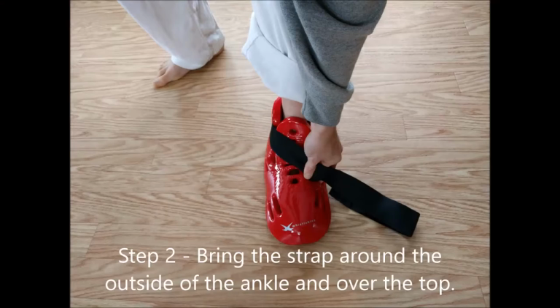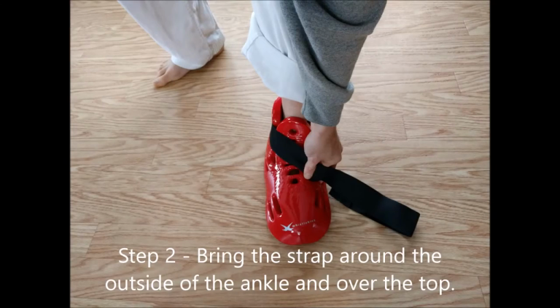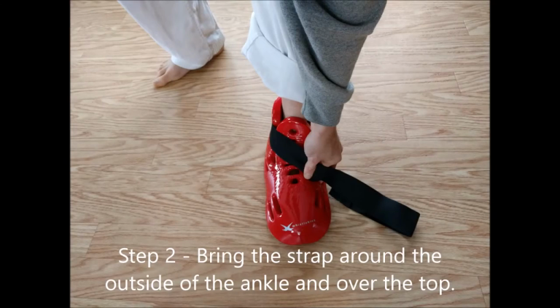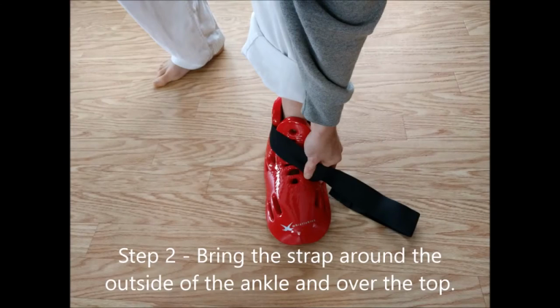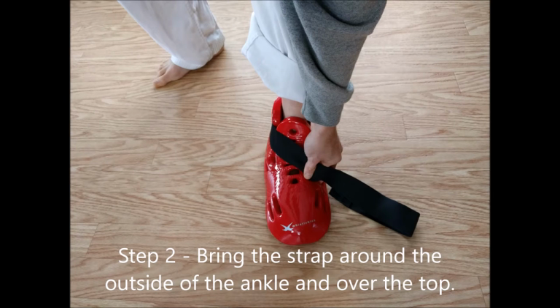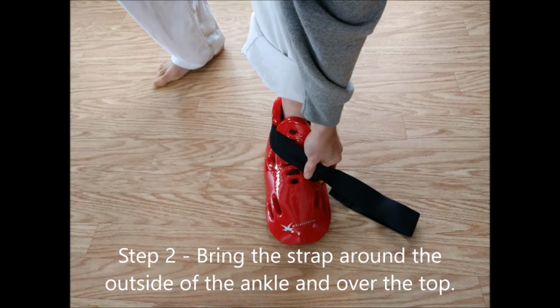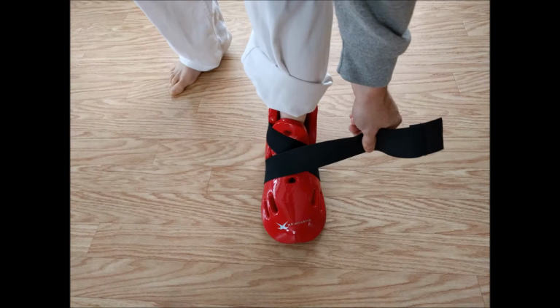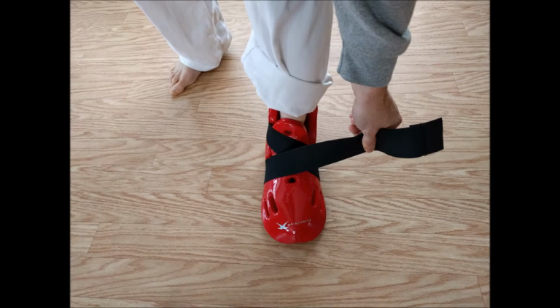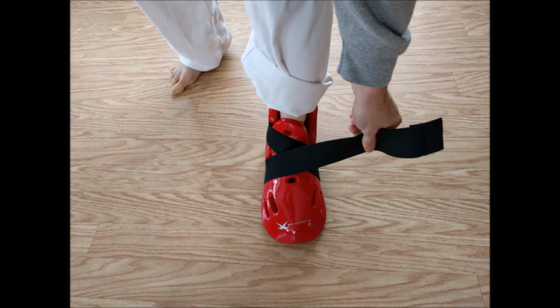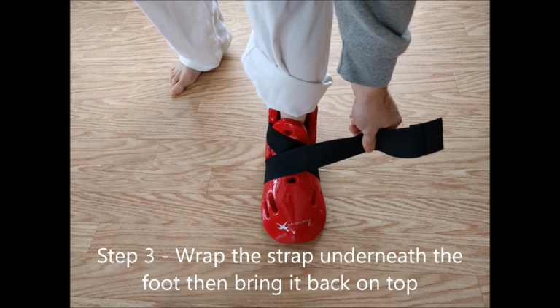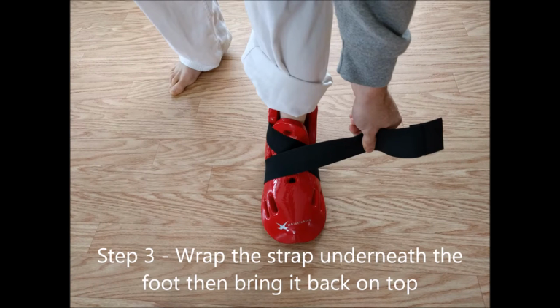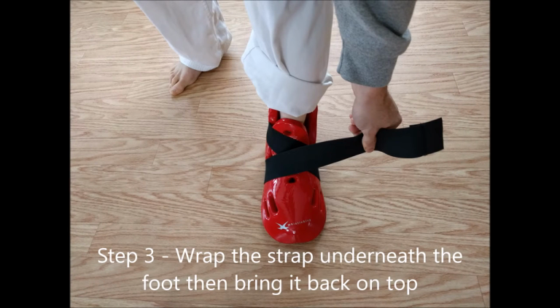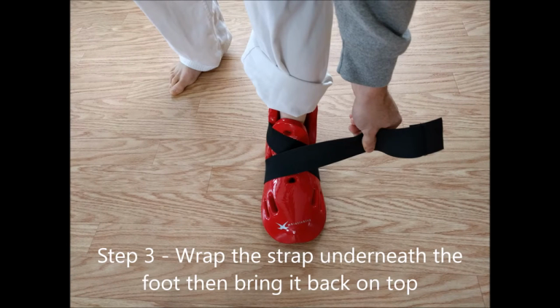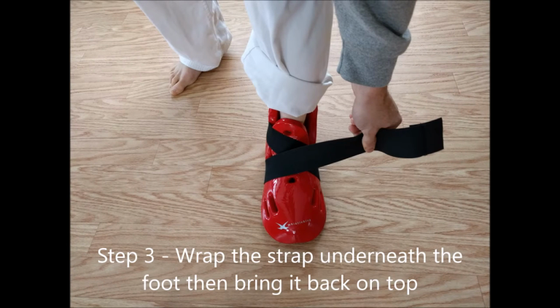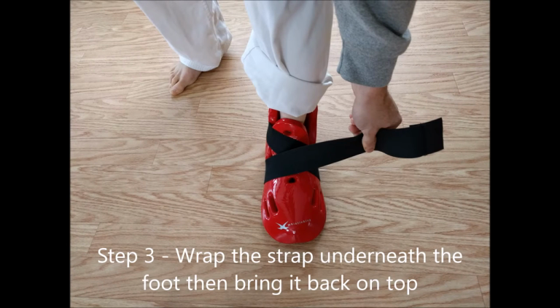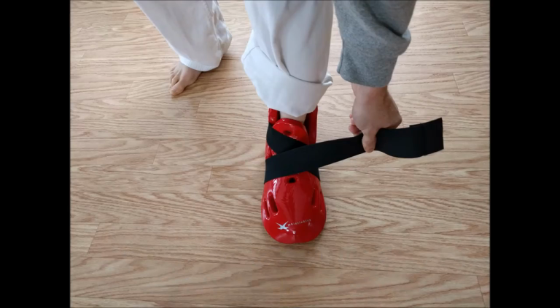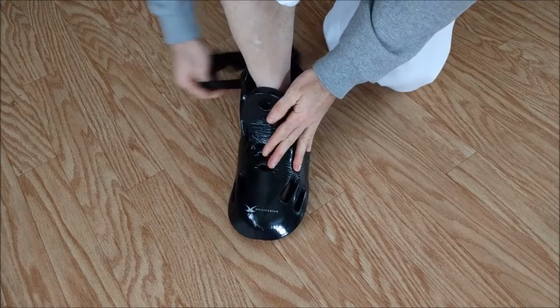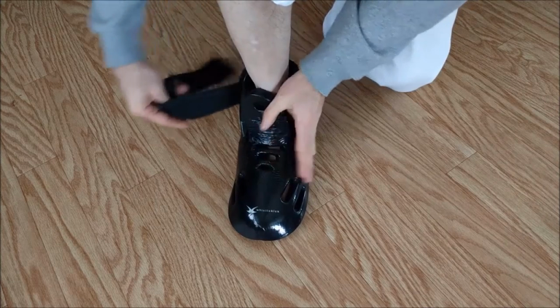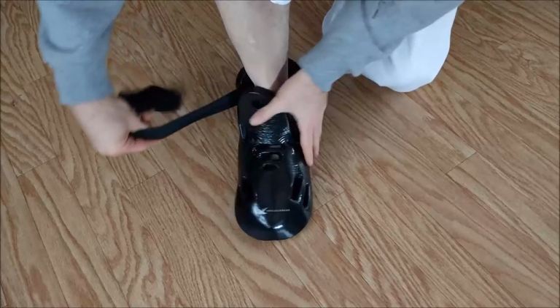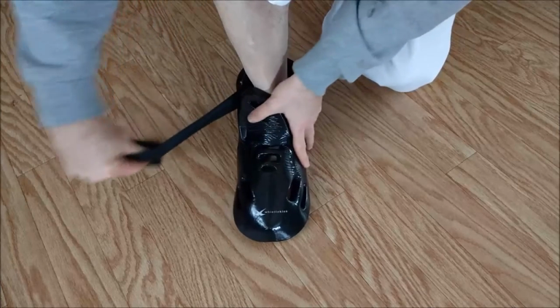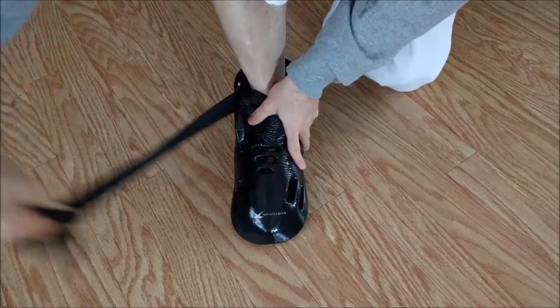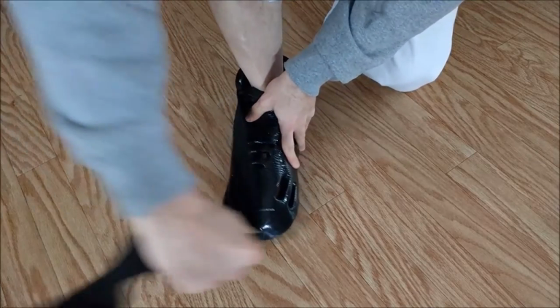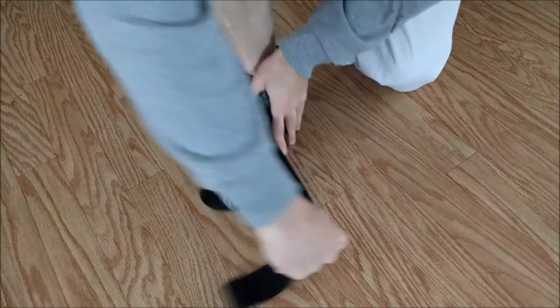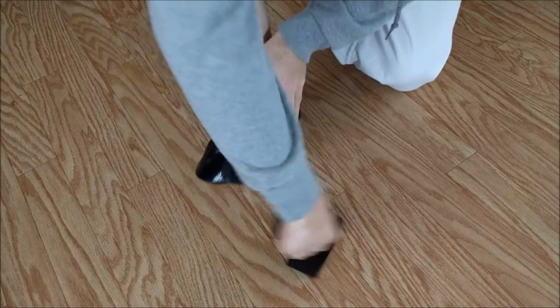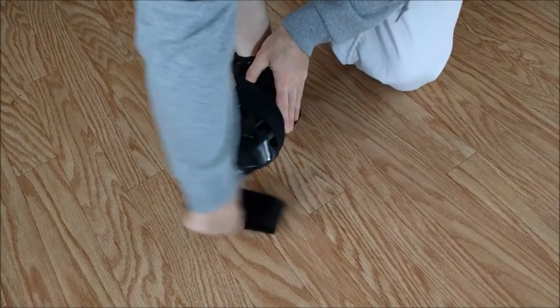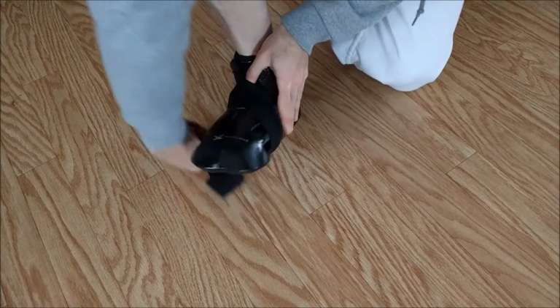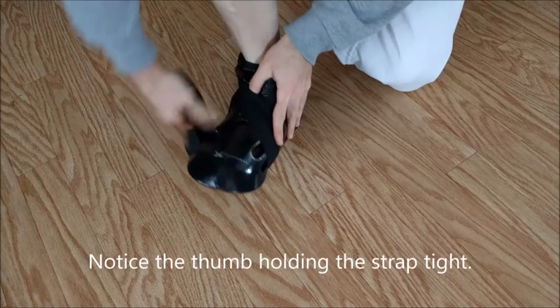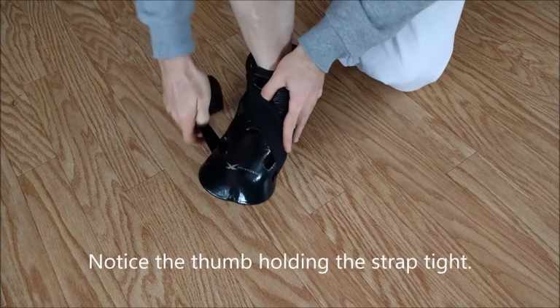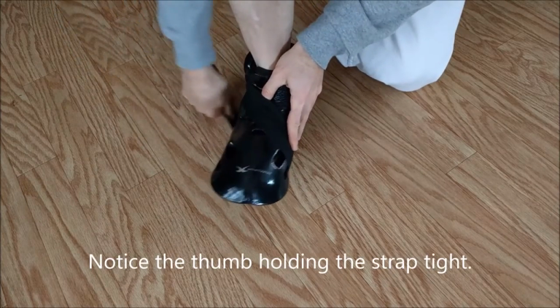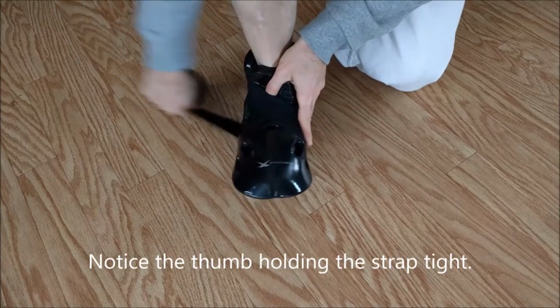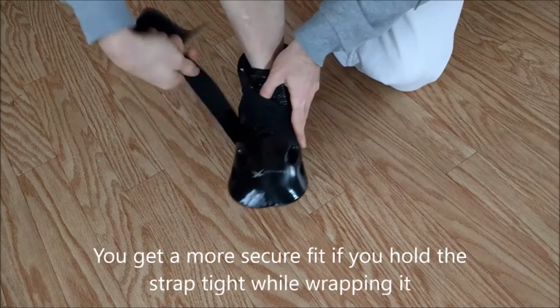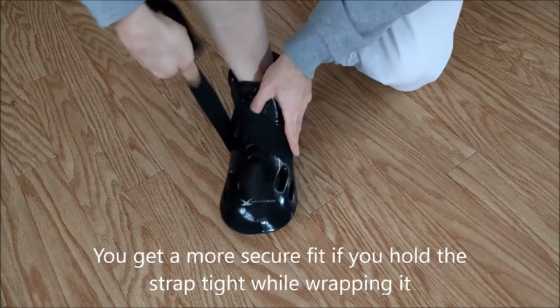Bring the strap from around the back, over the top, then underneath and back around — make kind of a figure eight. You want to hold the strap tightly as you do this. That'll help keep the tension on the strap even, which keeps the boot from twisting.